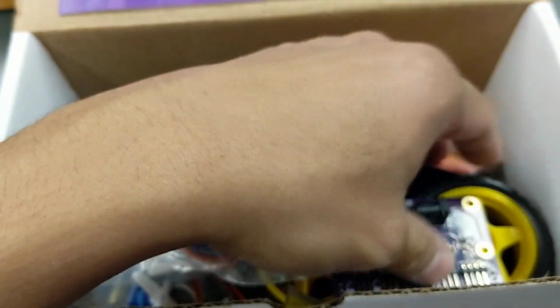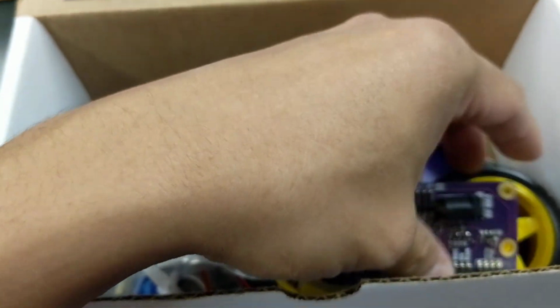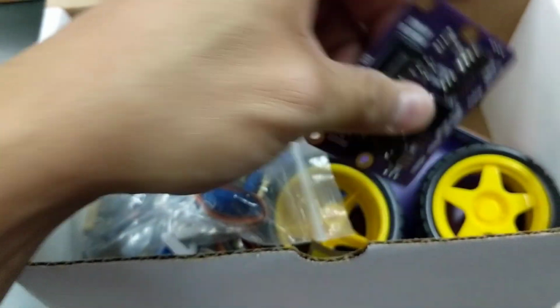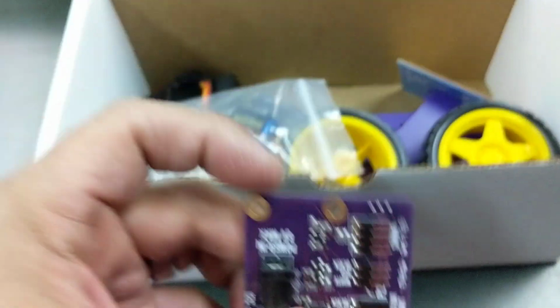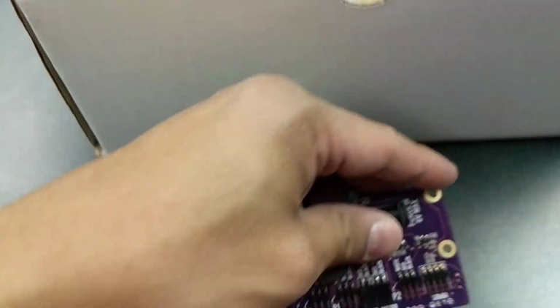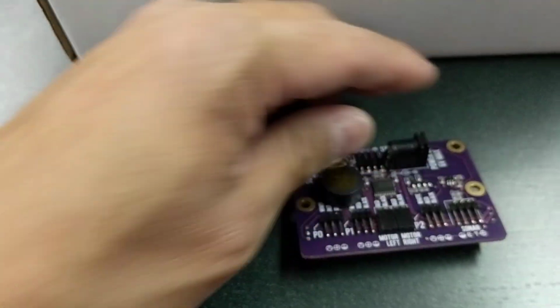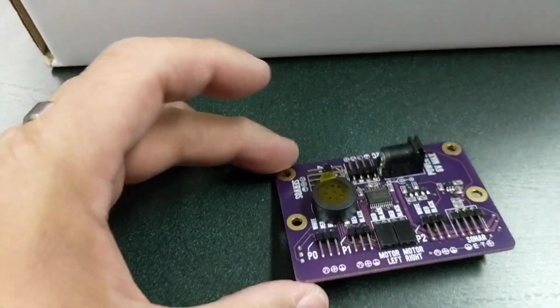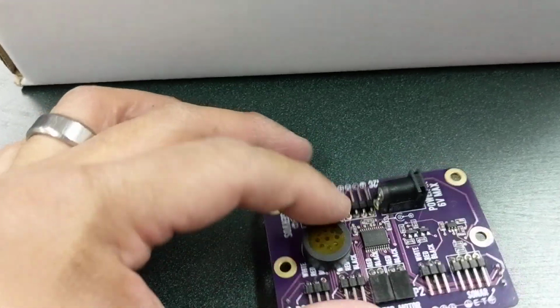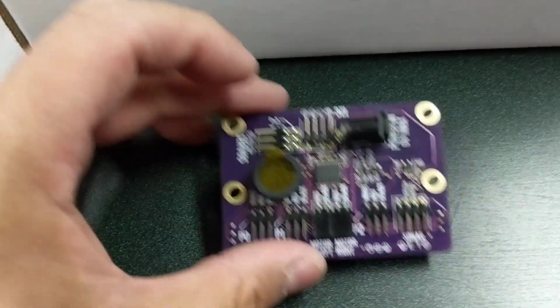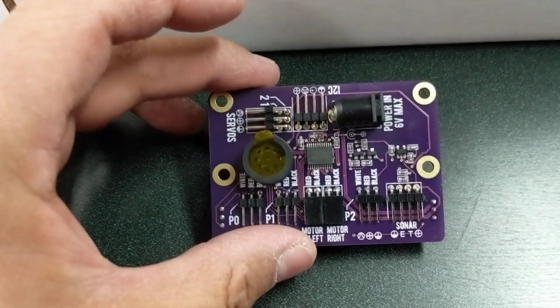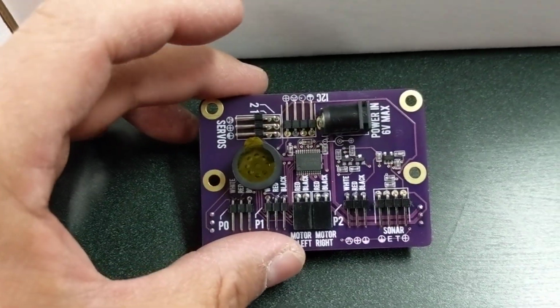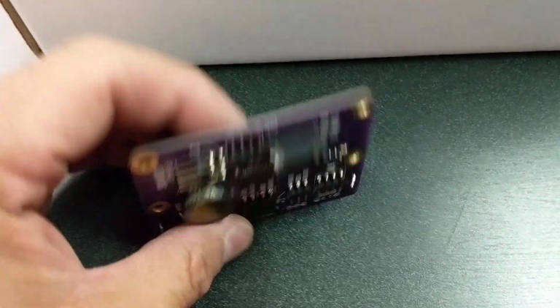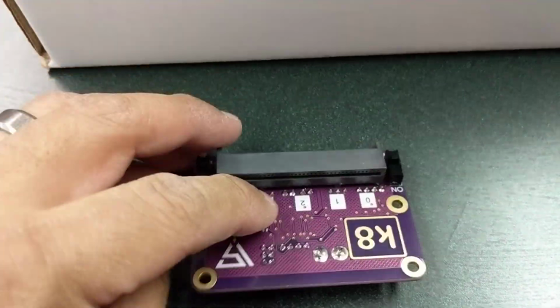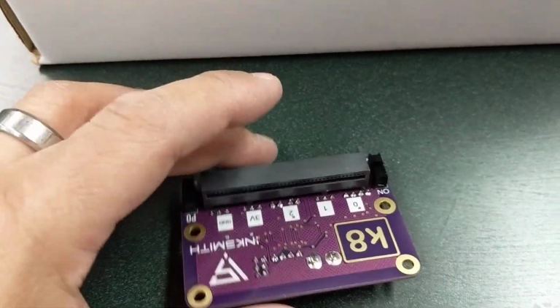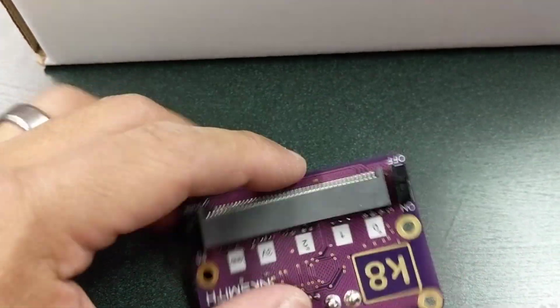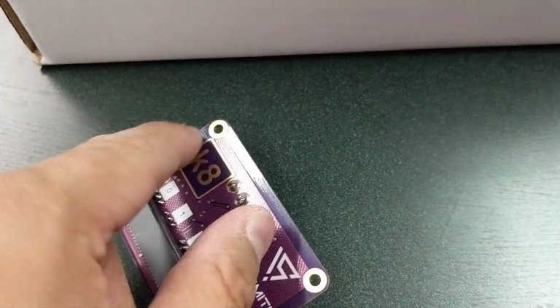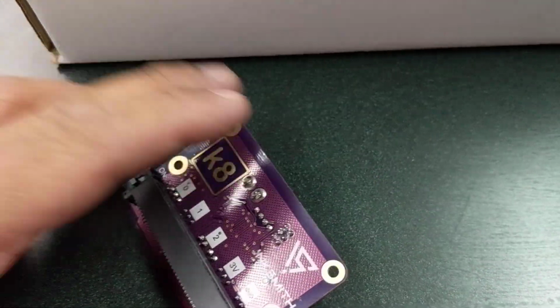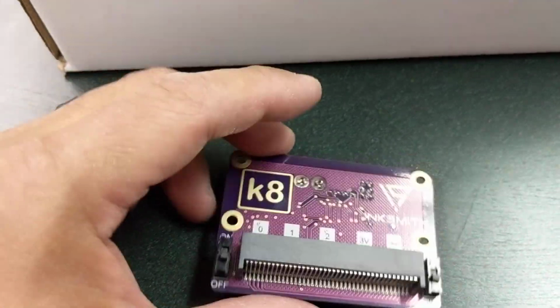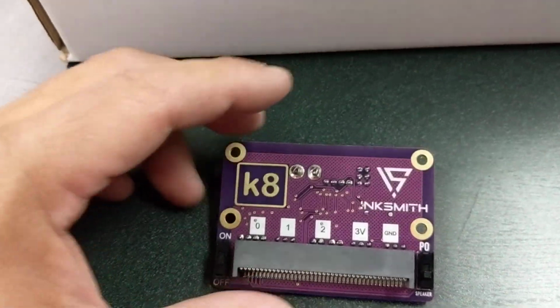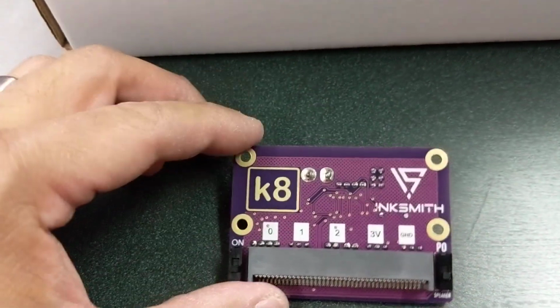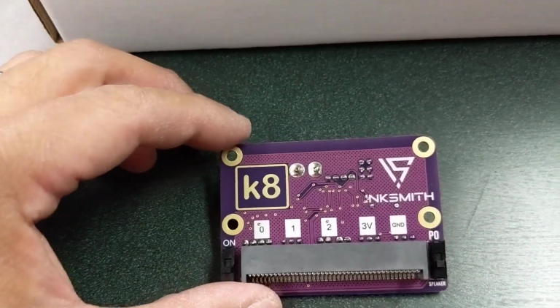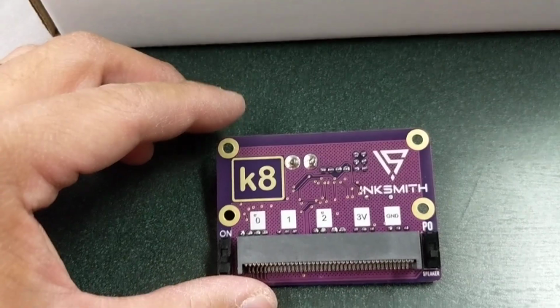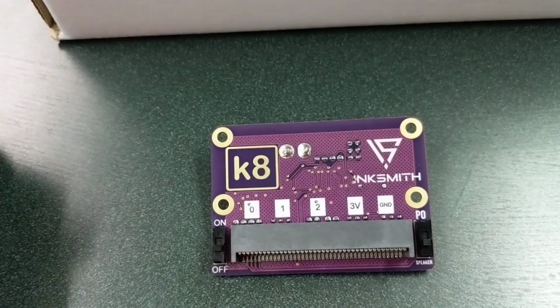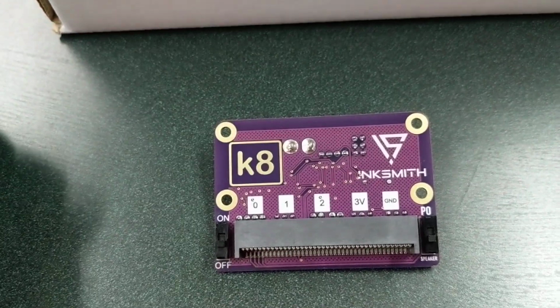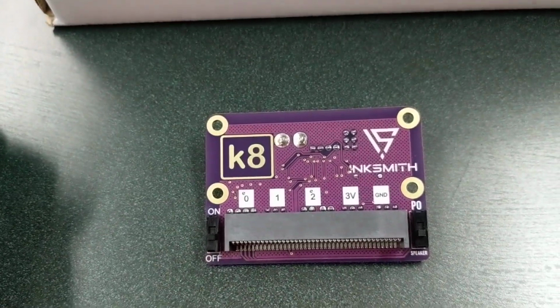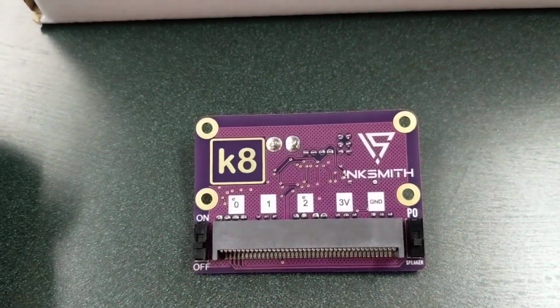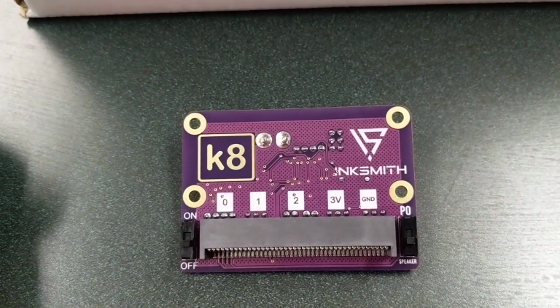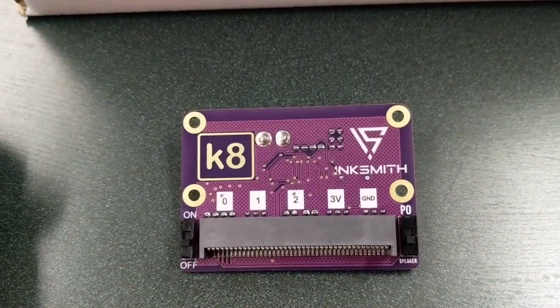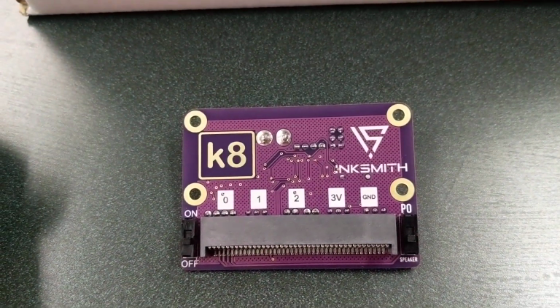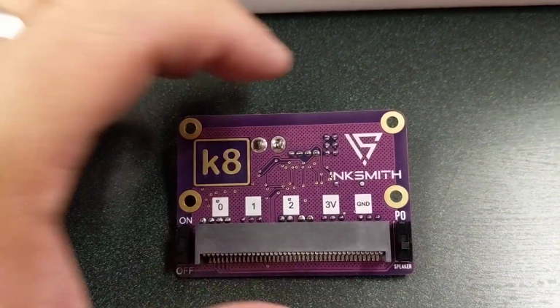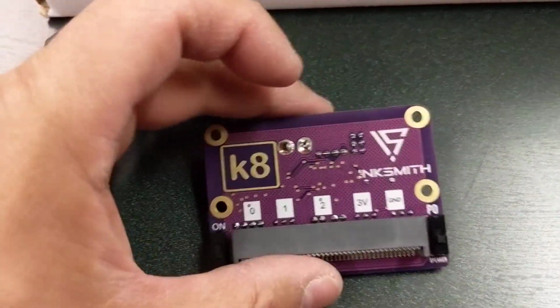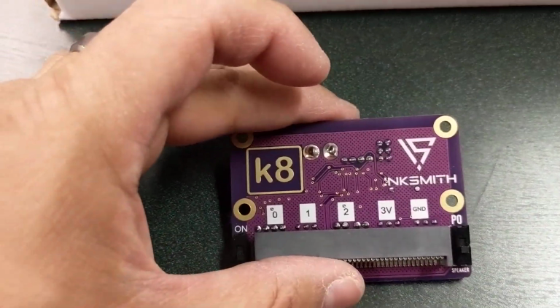The core of the K8 is this beautiful piece here. This is the board that you plug your microbit into and it controls all your servos, your motors, your inputs, and your outputs. I'll talk more about that later.